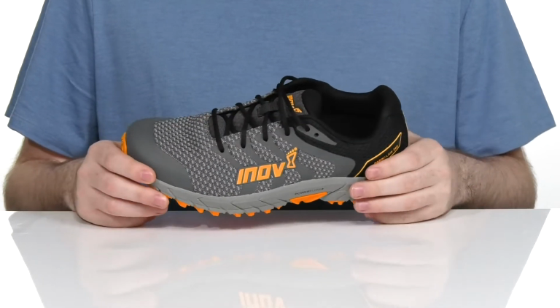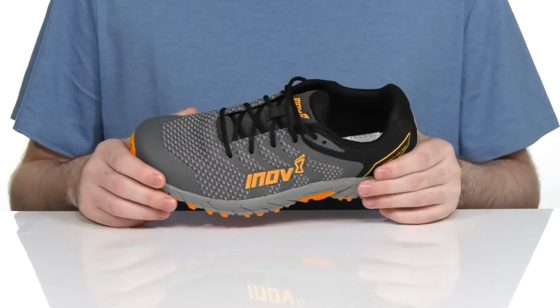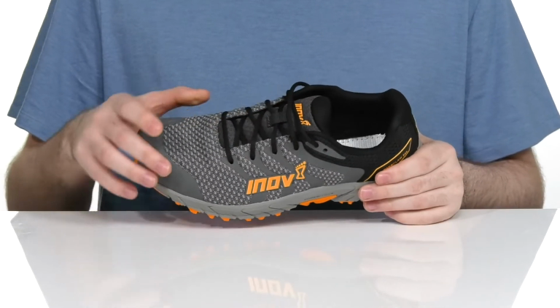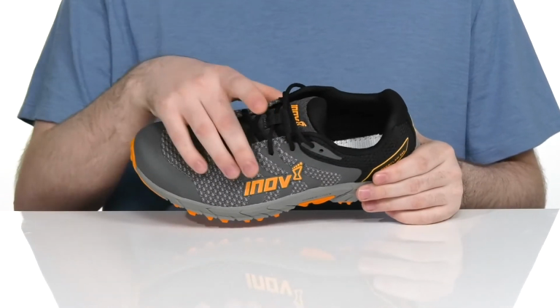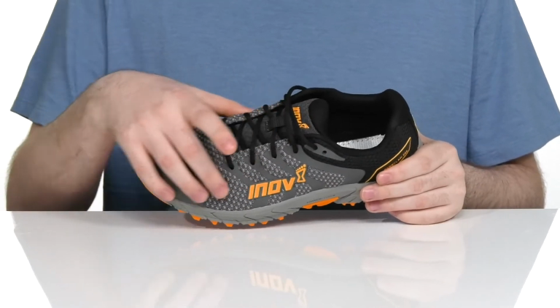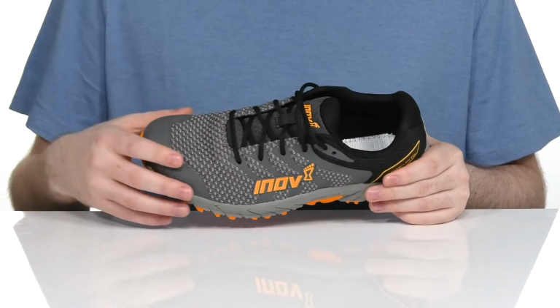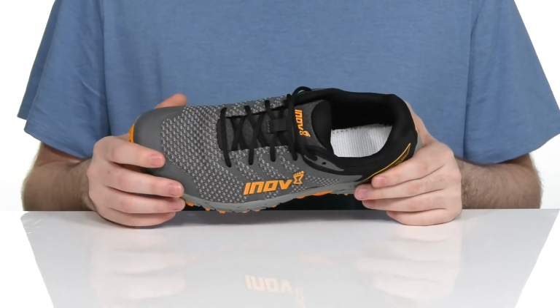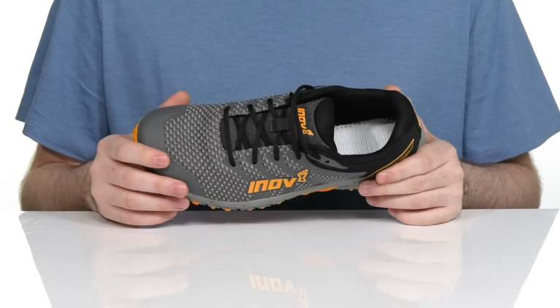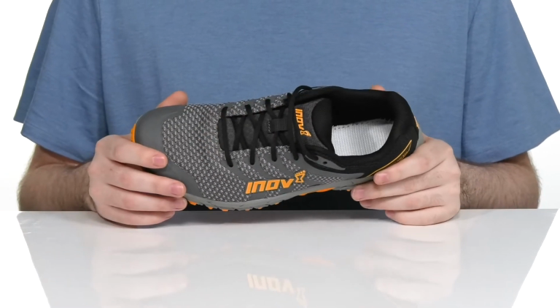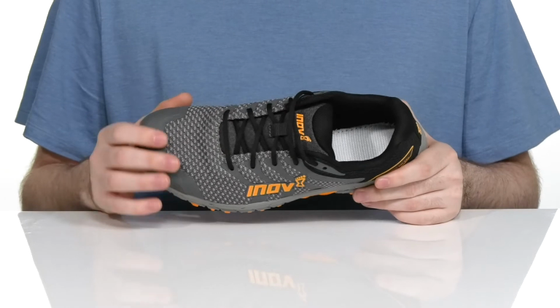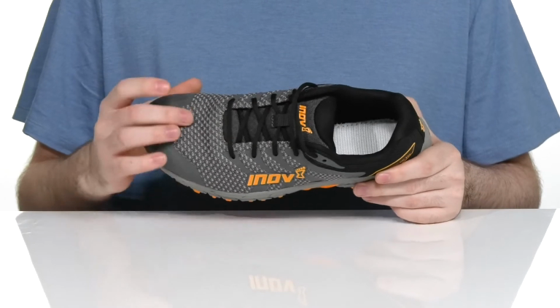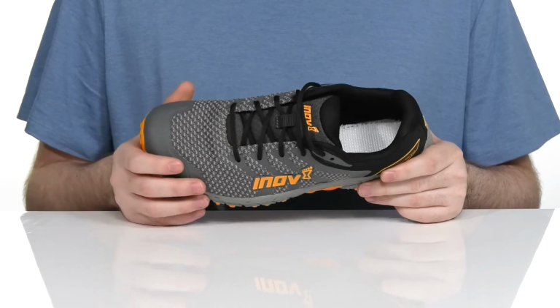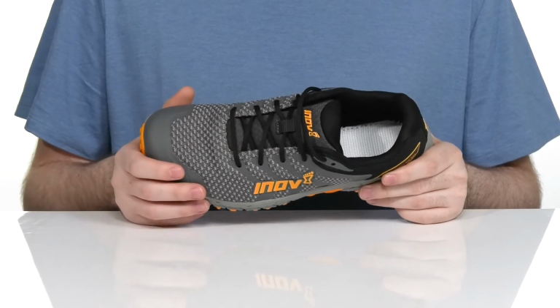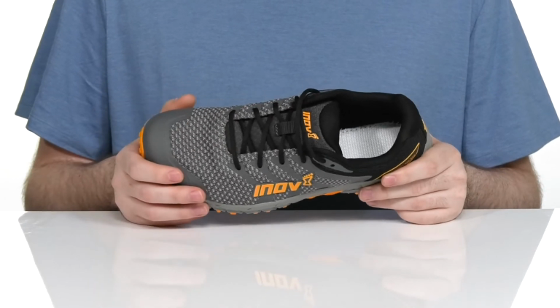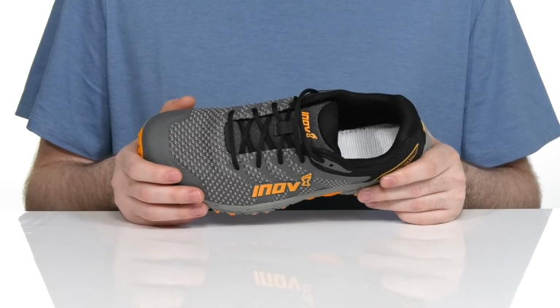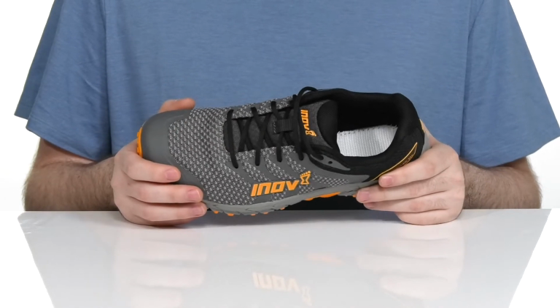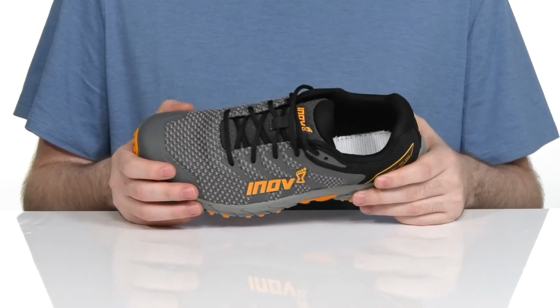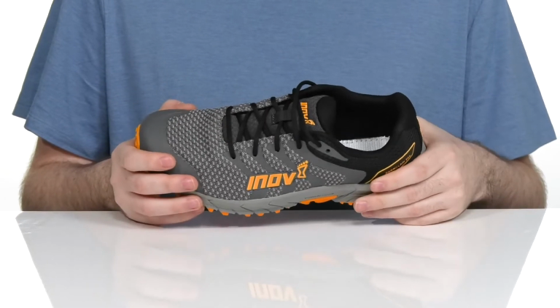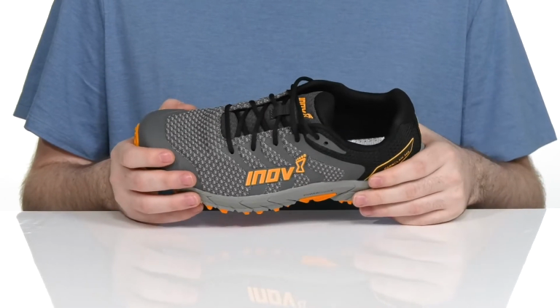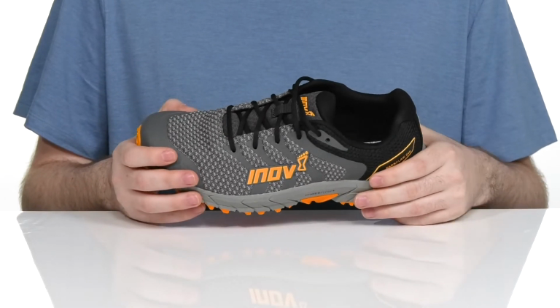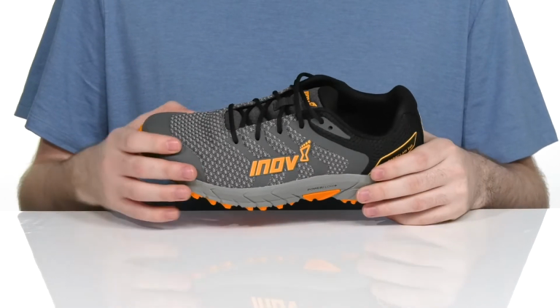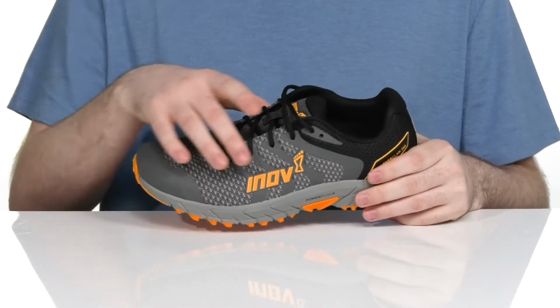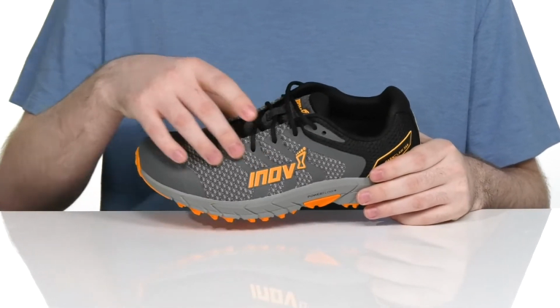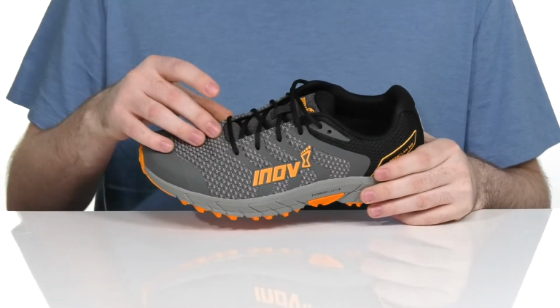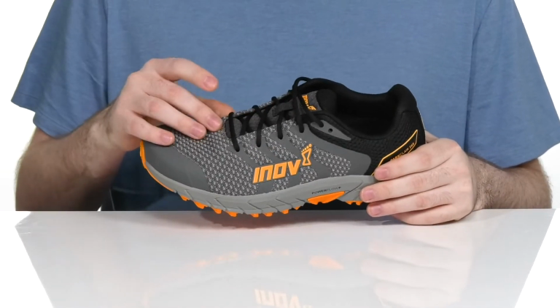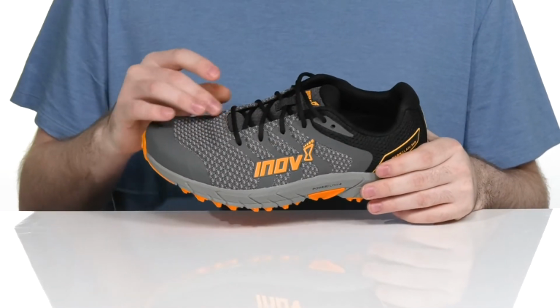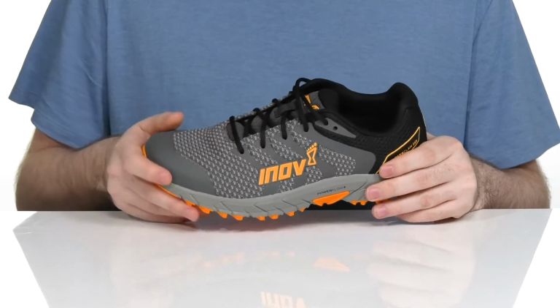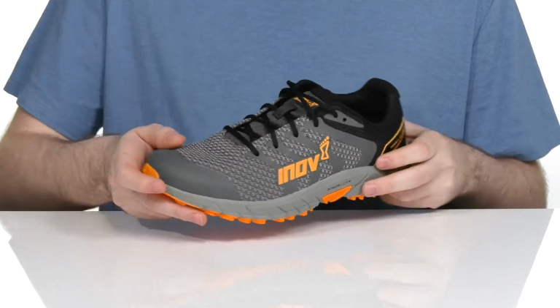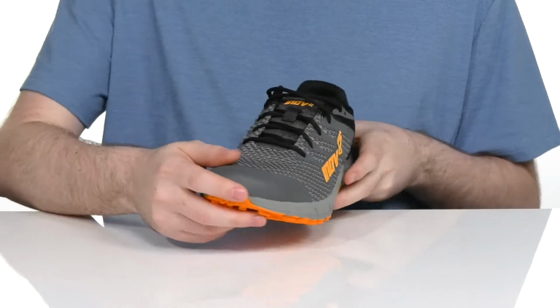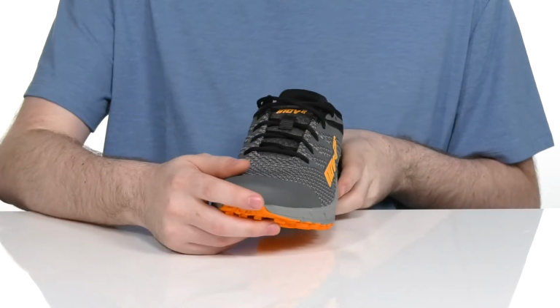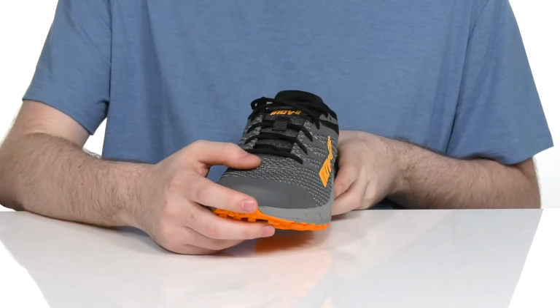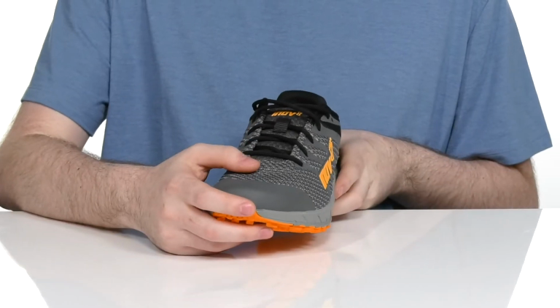This style has a very breathable upper. It's made with mesh using a synthetic adapter knit style, adding lots of durability to the front.